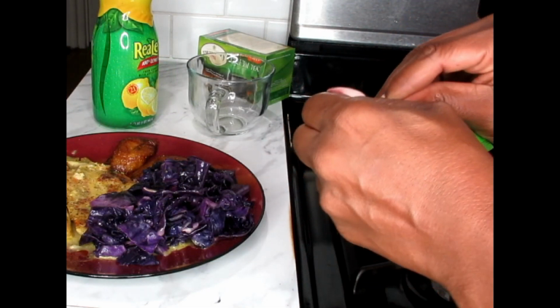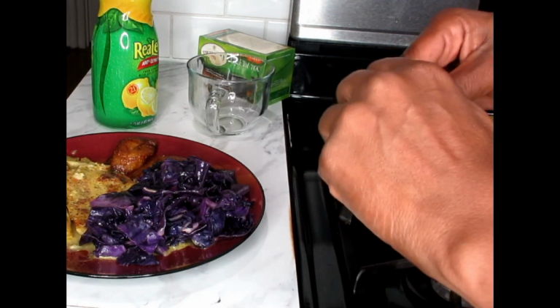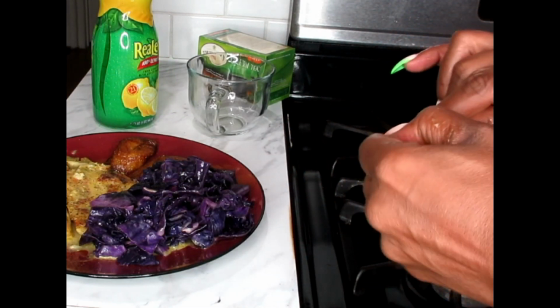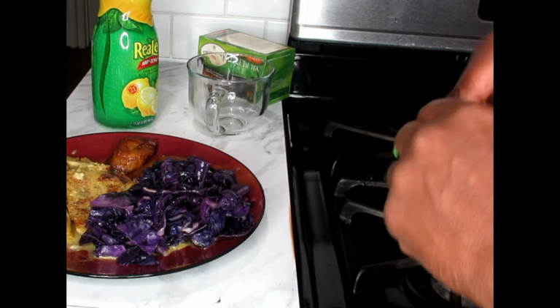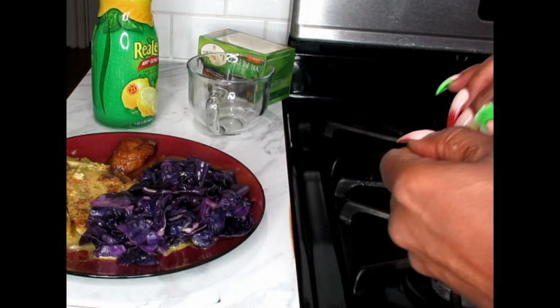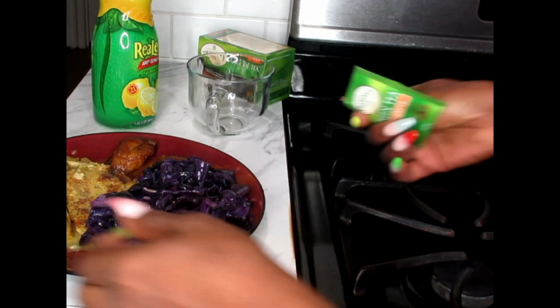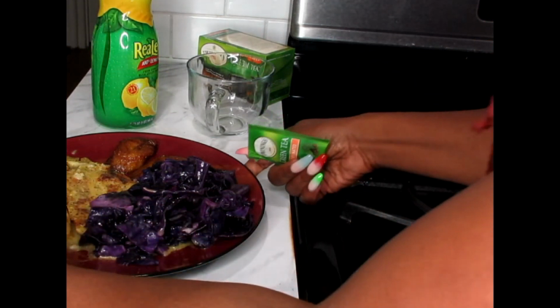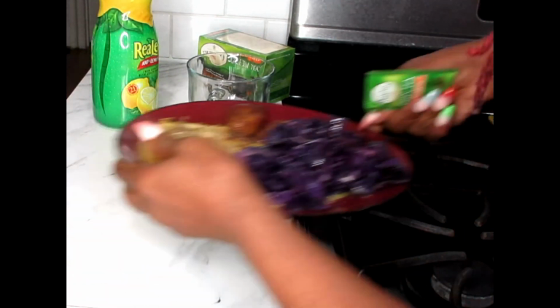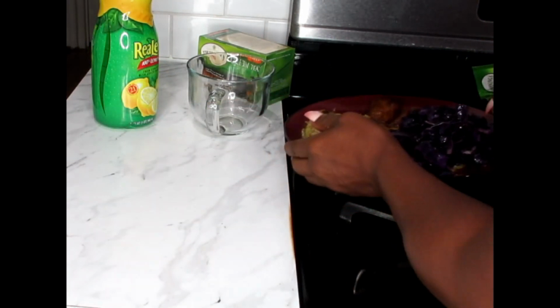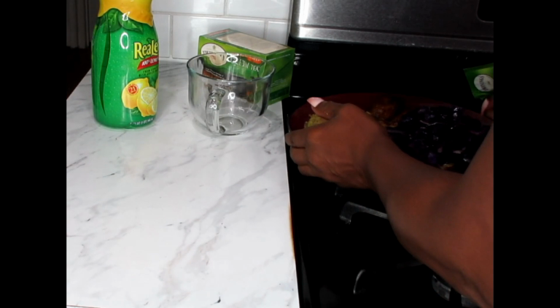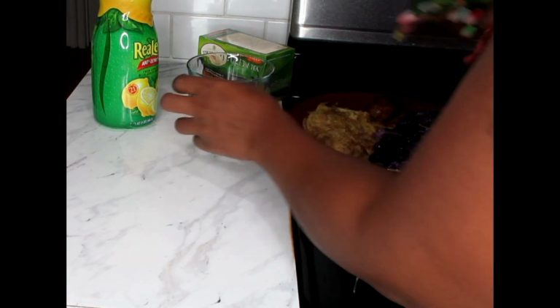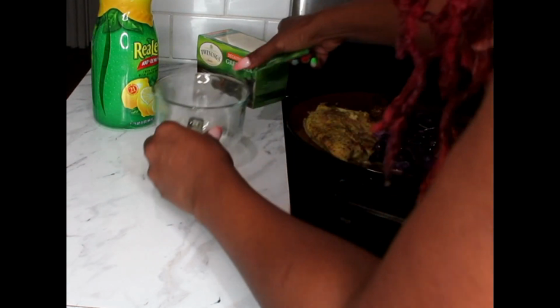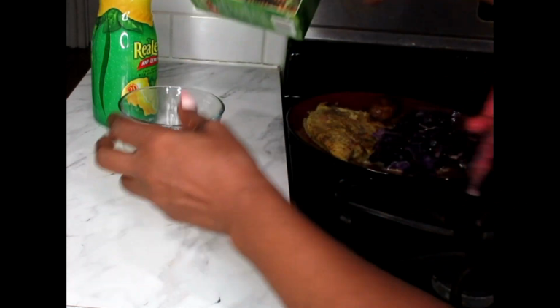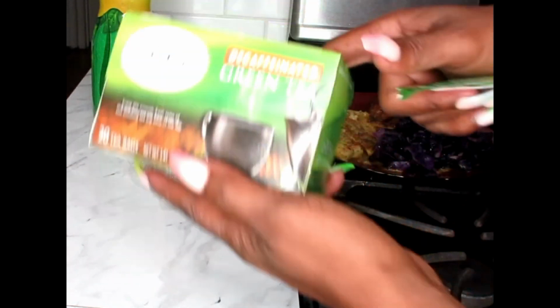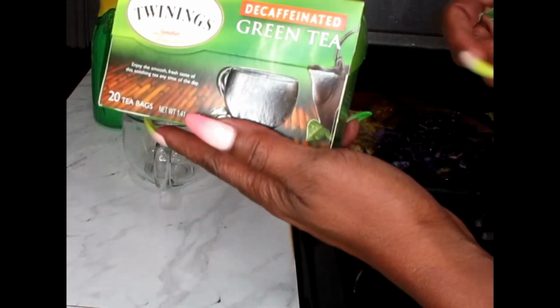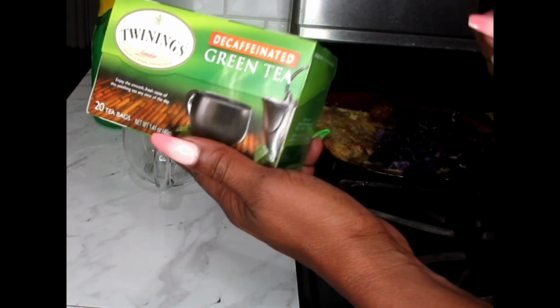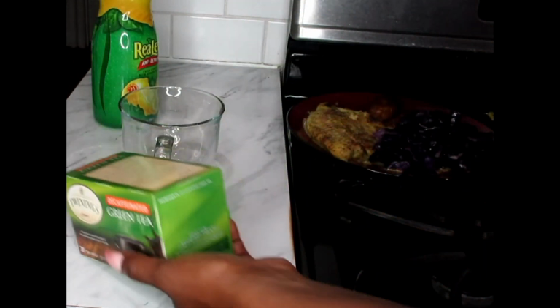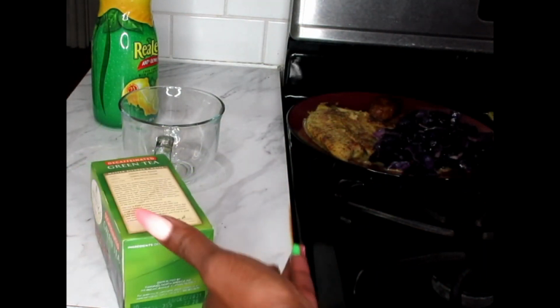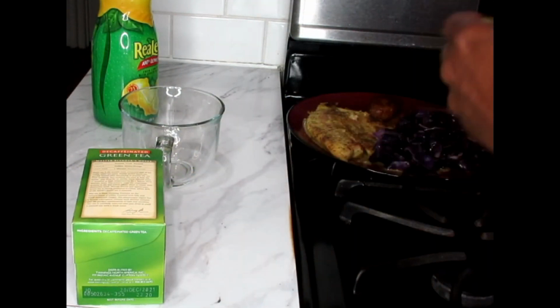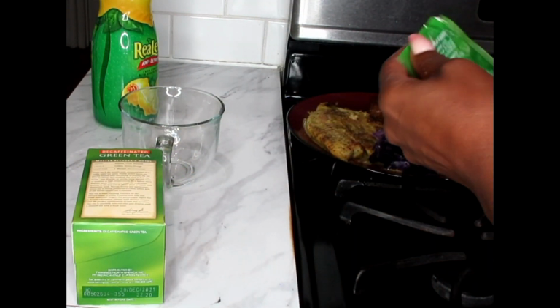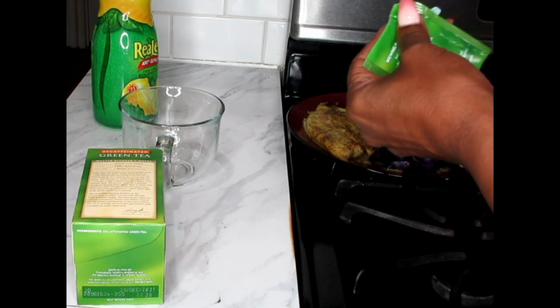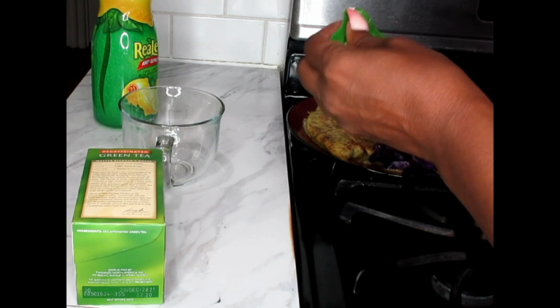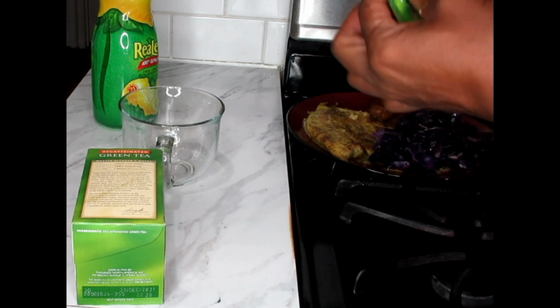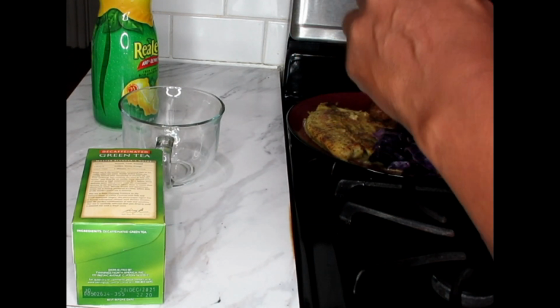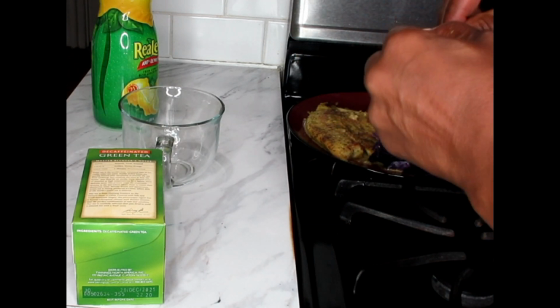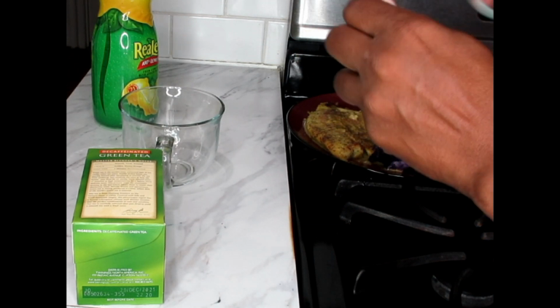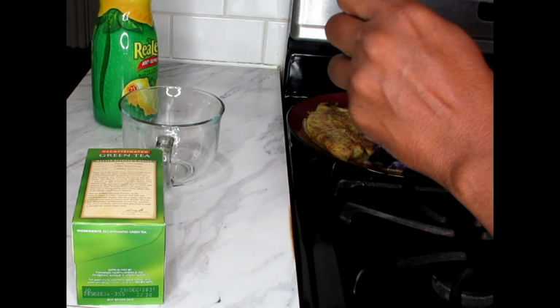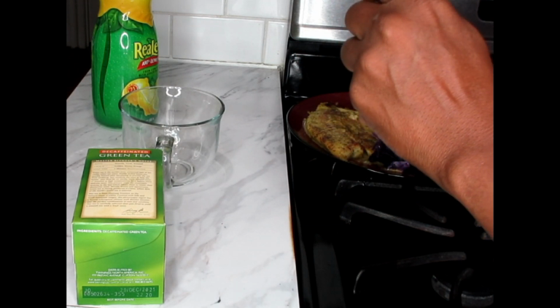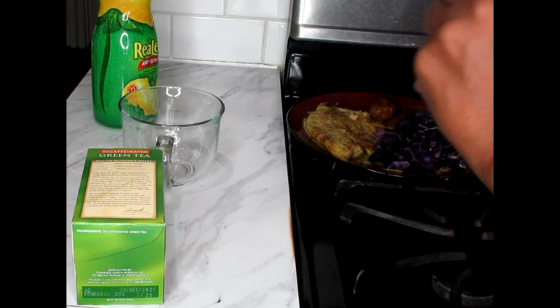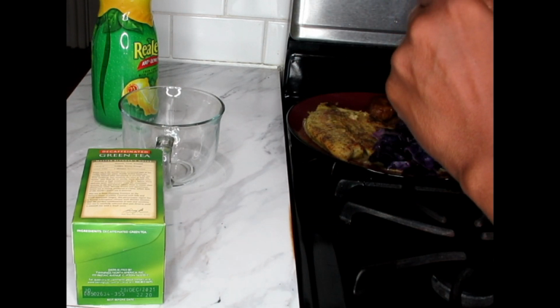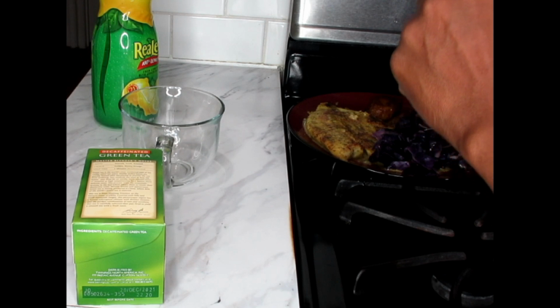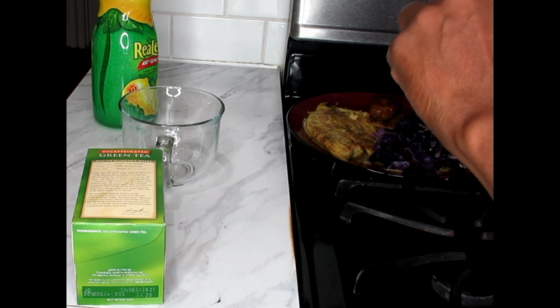My tea of choice with this meal is my favorite green tea. I've enjoyed this tea with my meals before and even after my meals, so I'm going to enjoy this with my green tea and lemon juice.